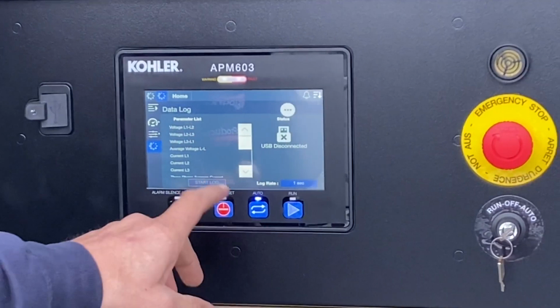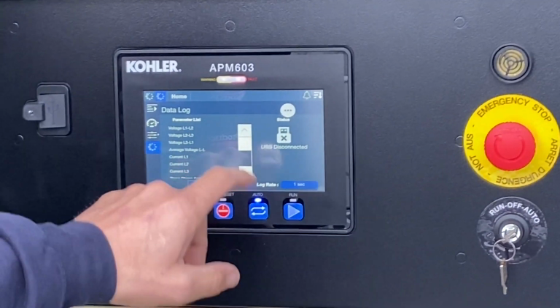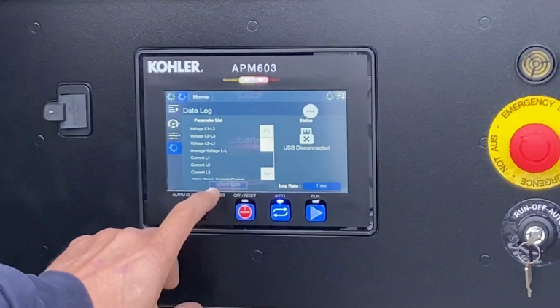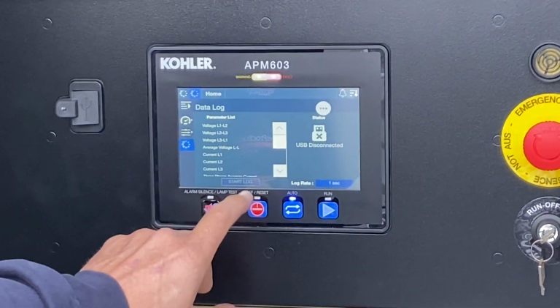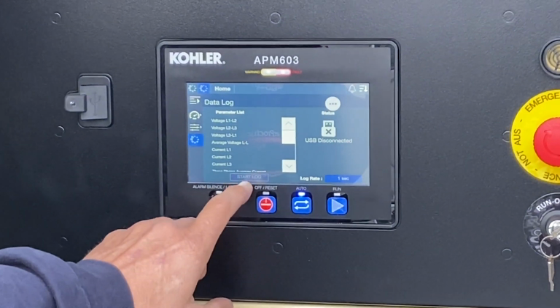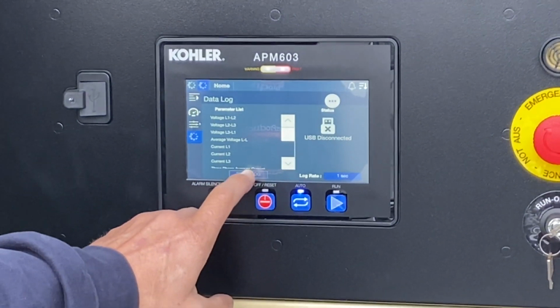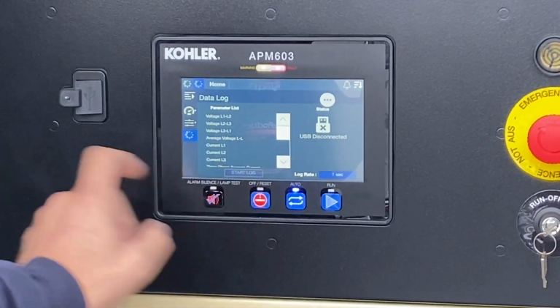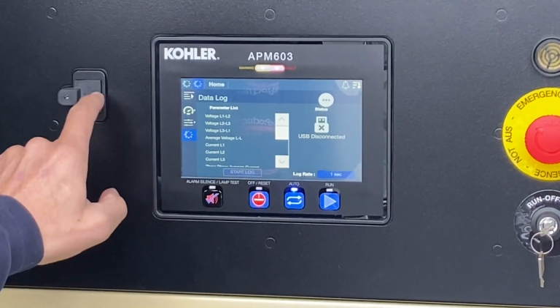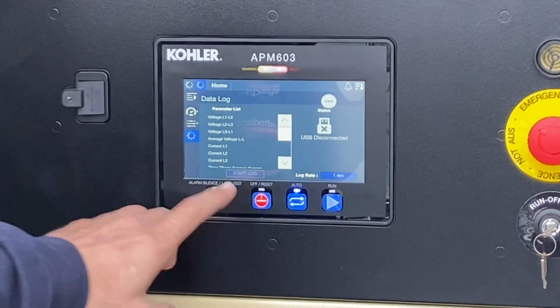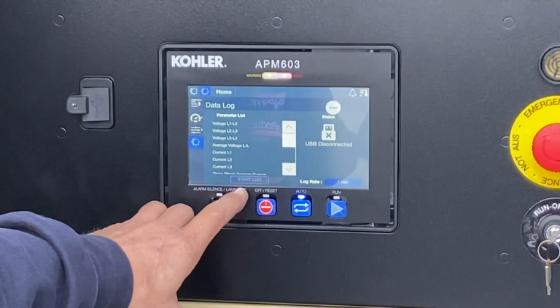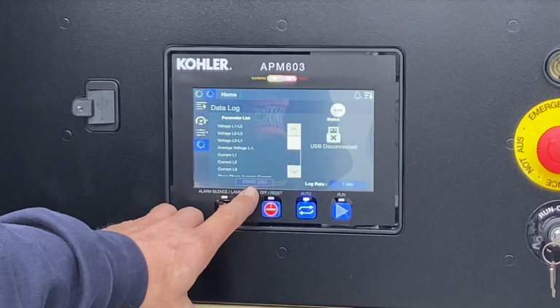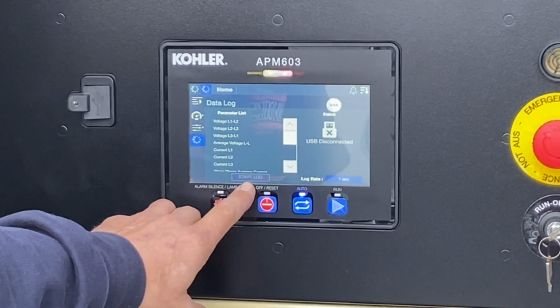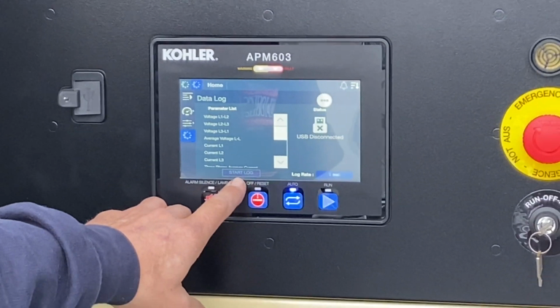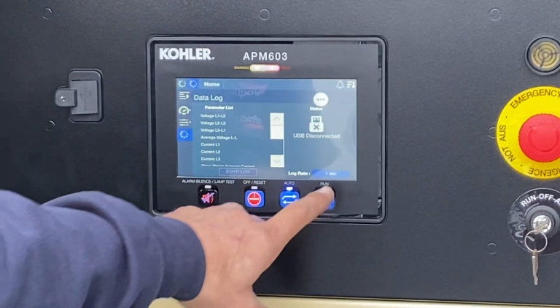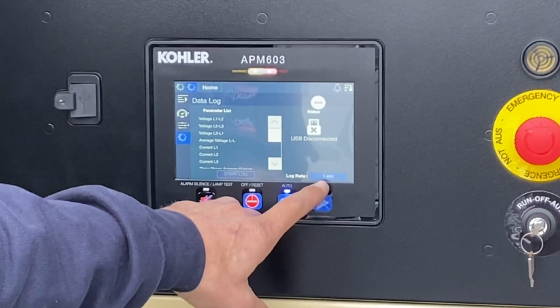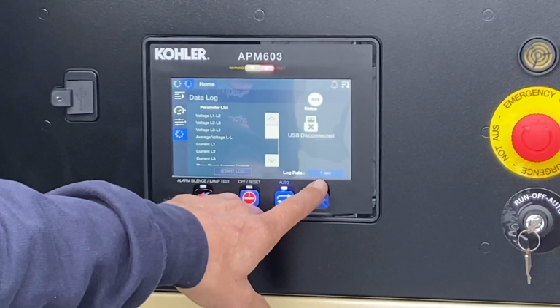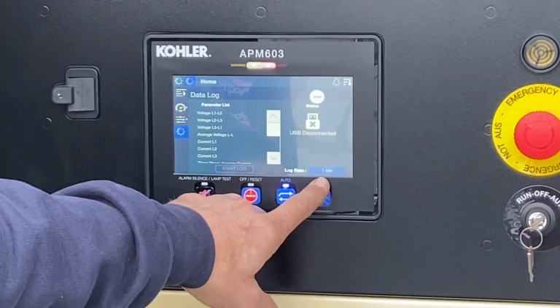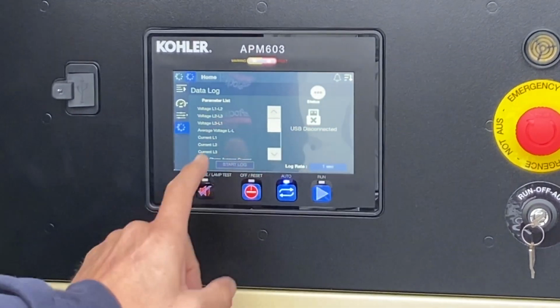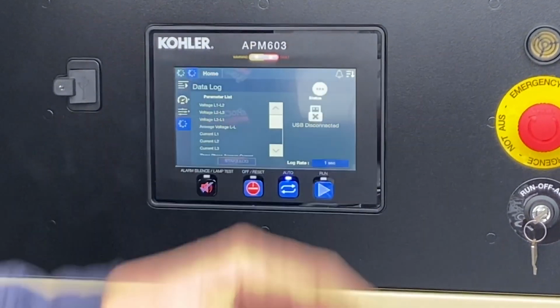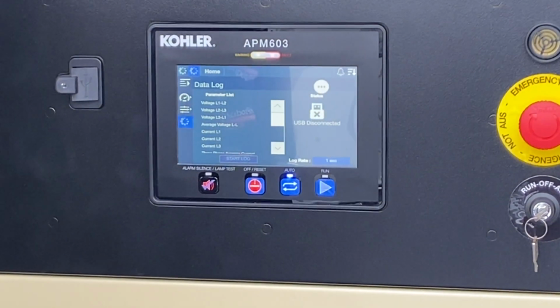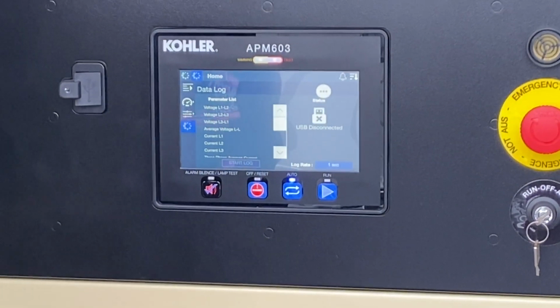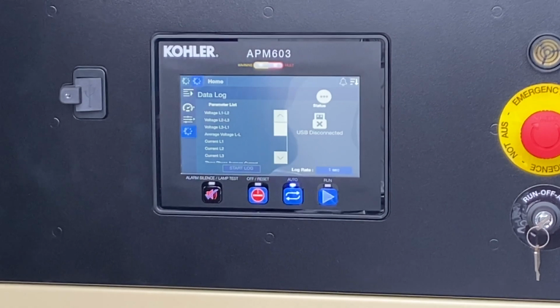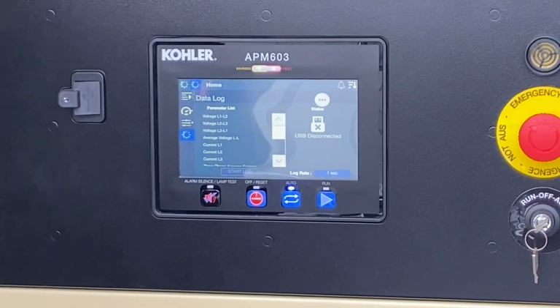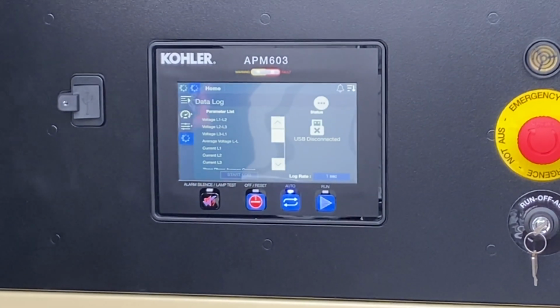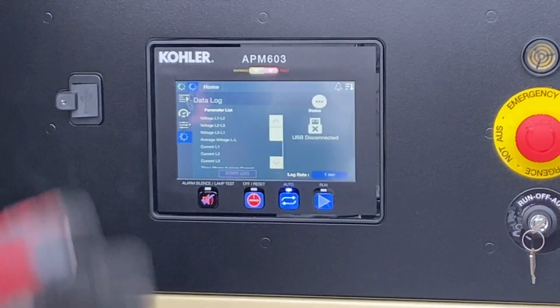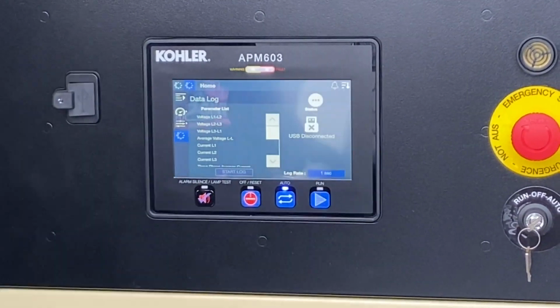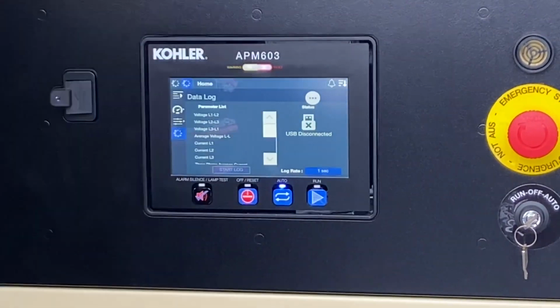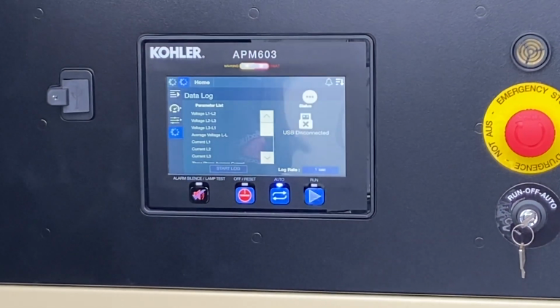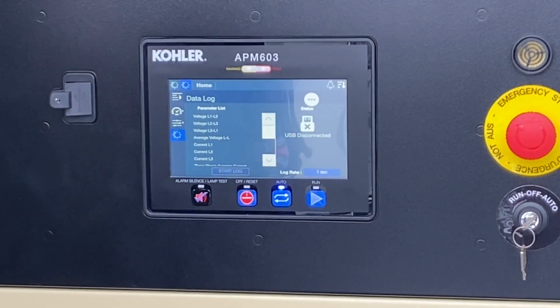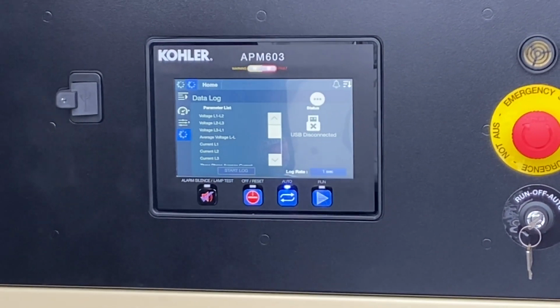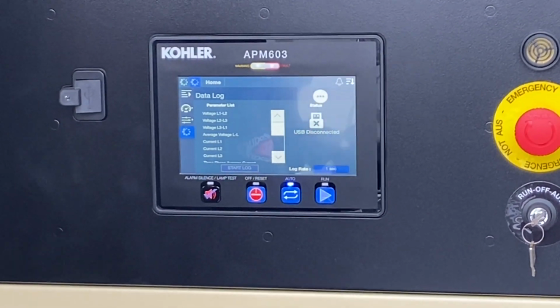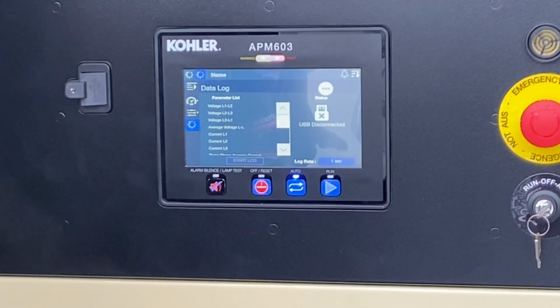All you do is — with the USB in there, the start log button turns blue. Then hit Start, start your building load test, come back, hit End, pull the thumb drive out. There's your data log.